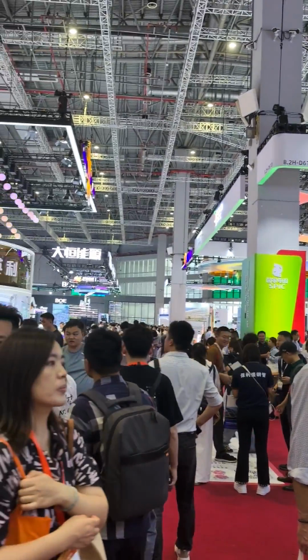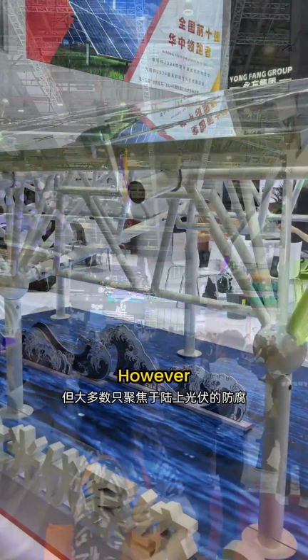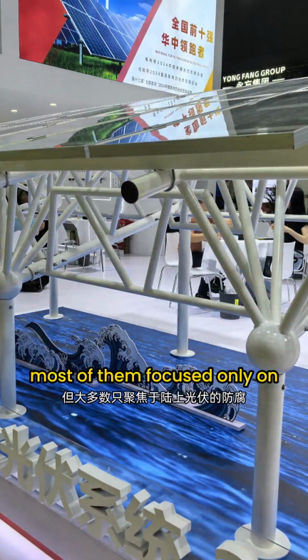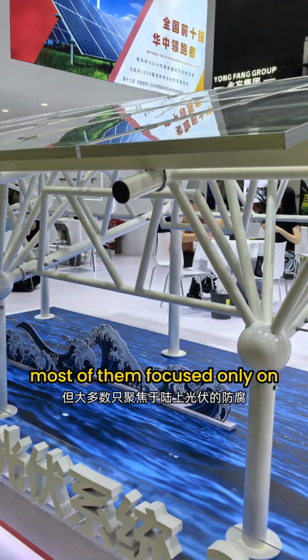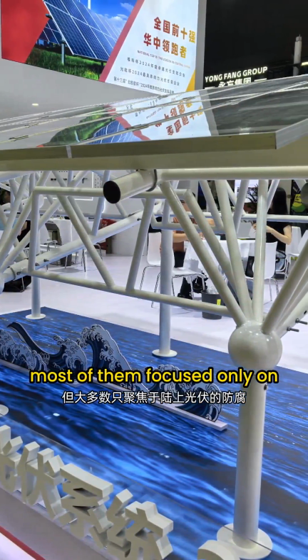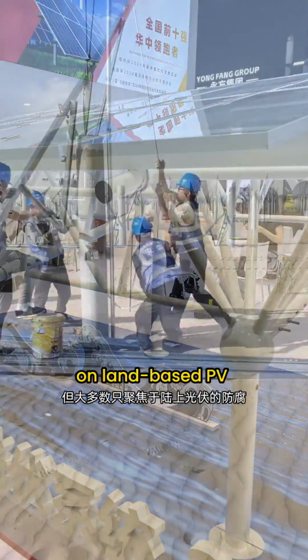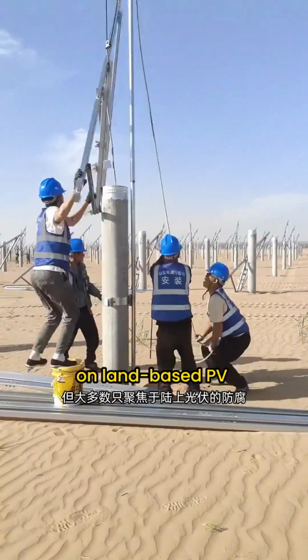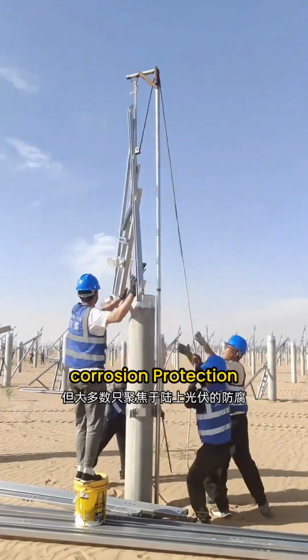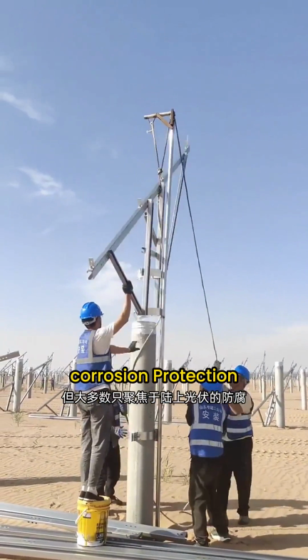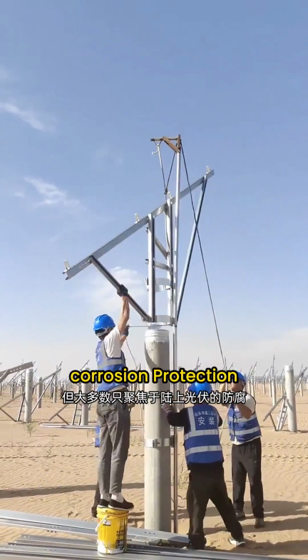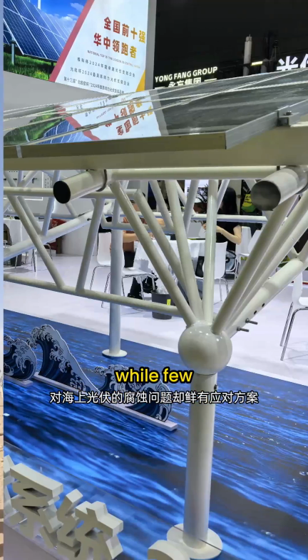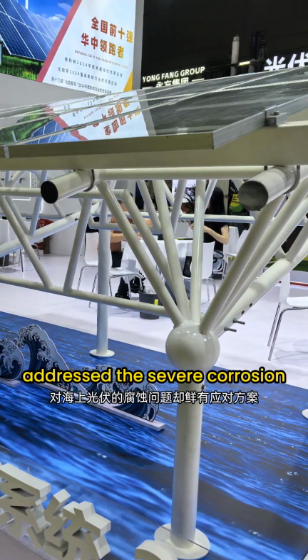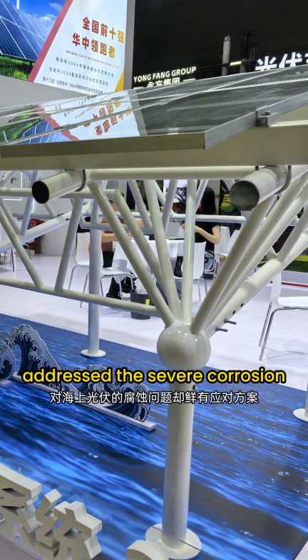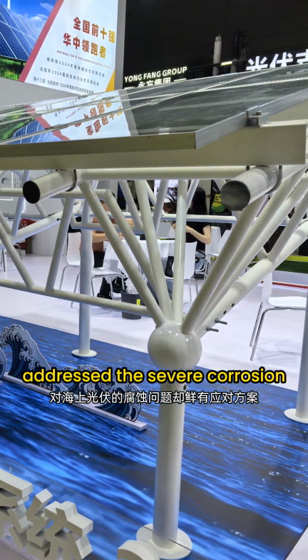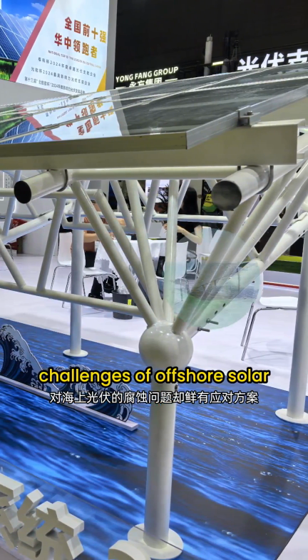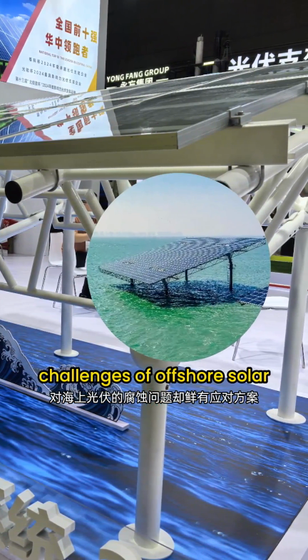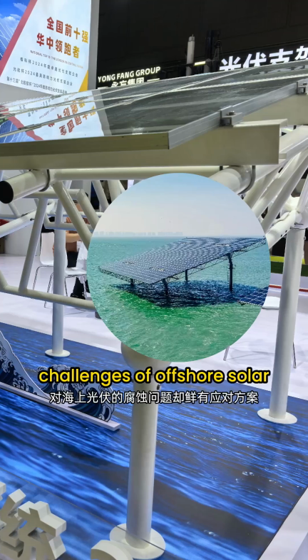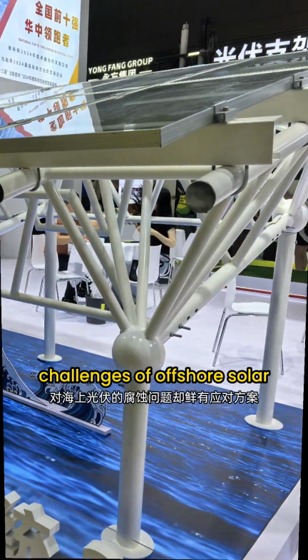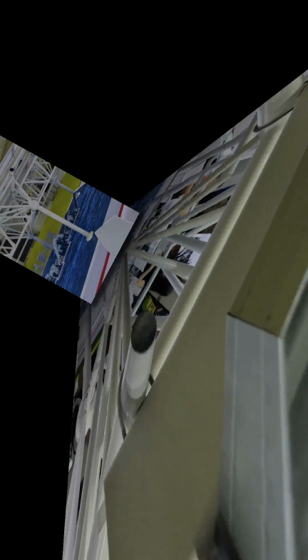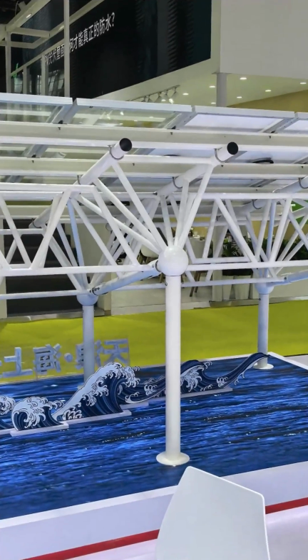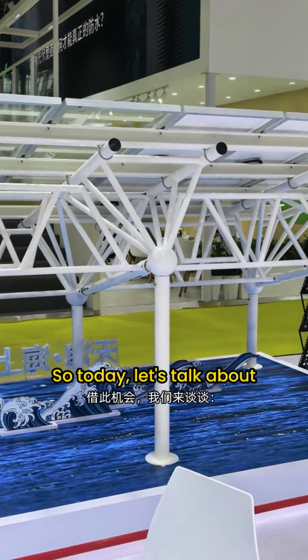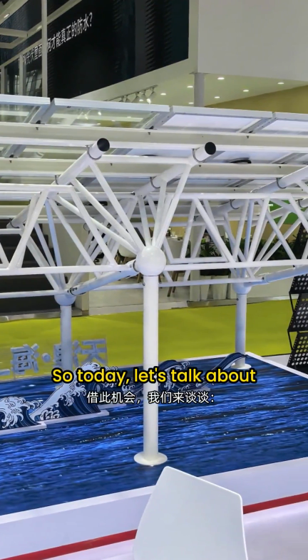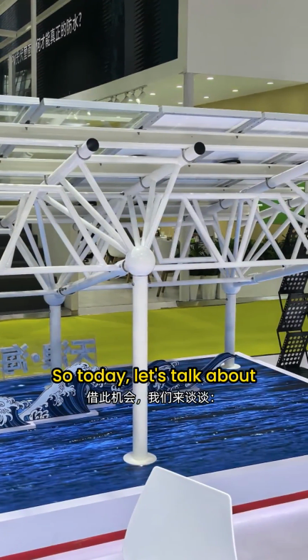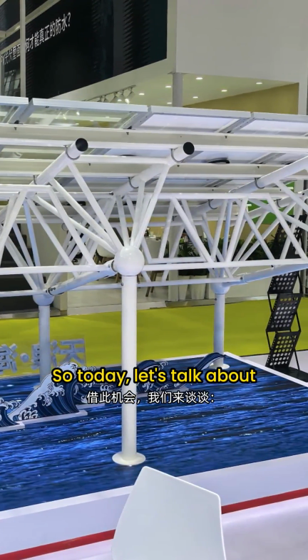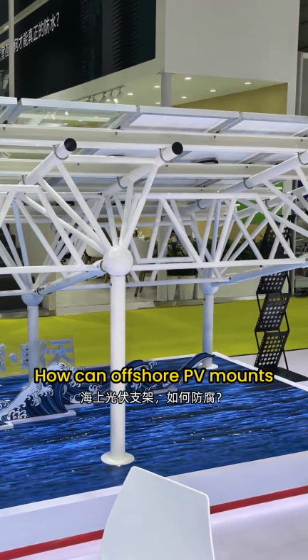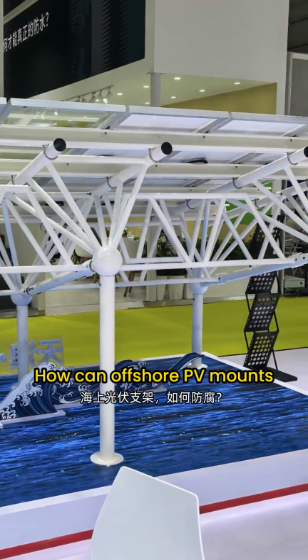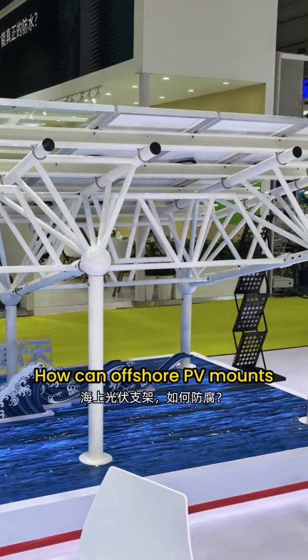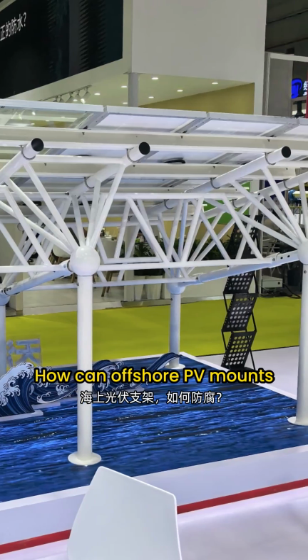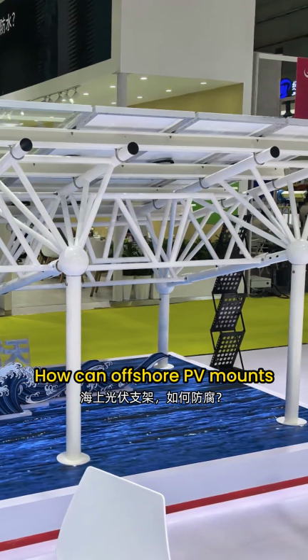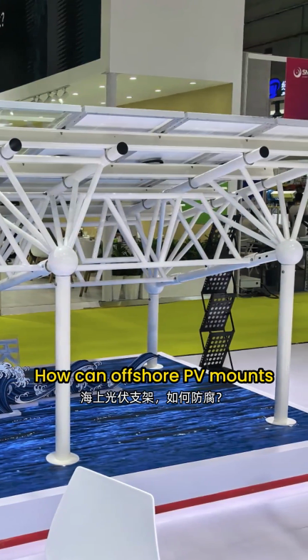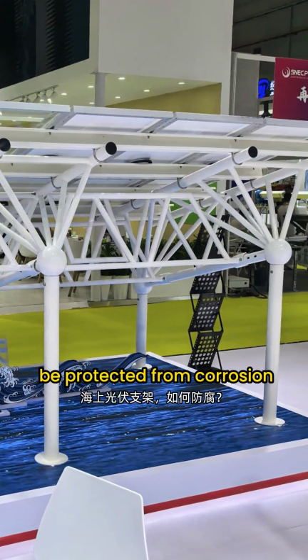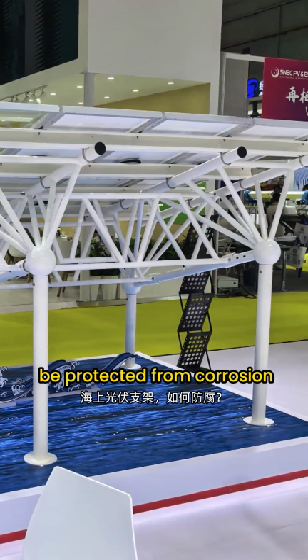However, most of them focused only on land-based PV corrosion protection, while few addressed the severe corrosion challenges of offshore solar. So today, let's talk about how offshore PV mounts can be protected from corrosion.